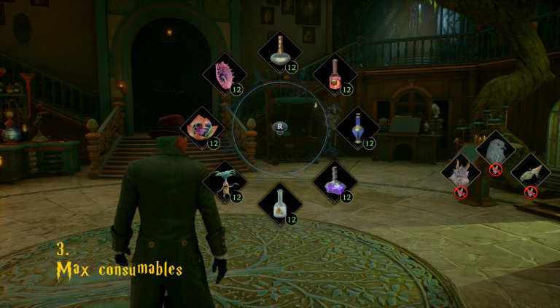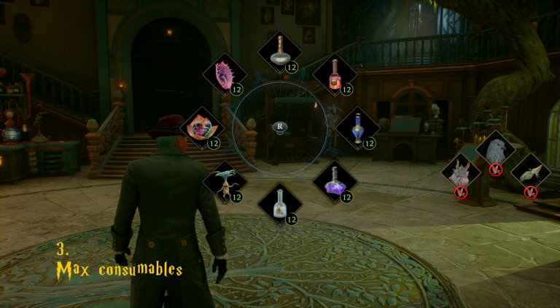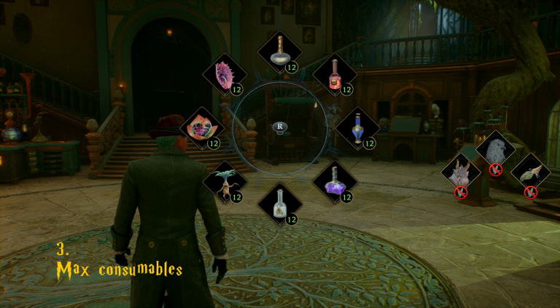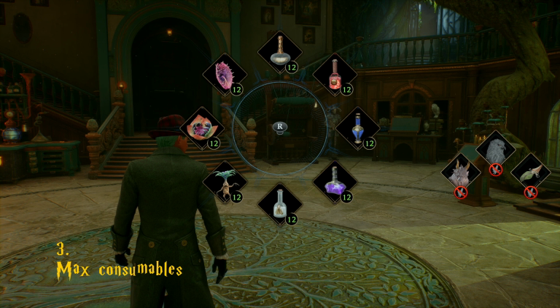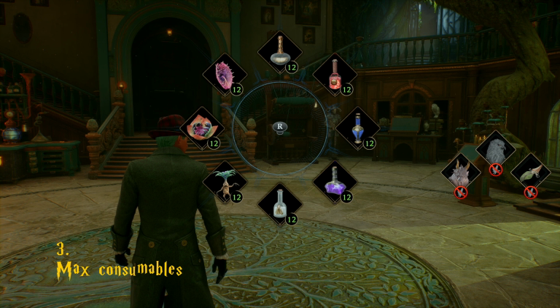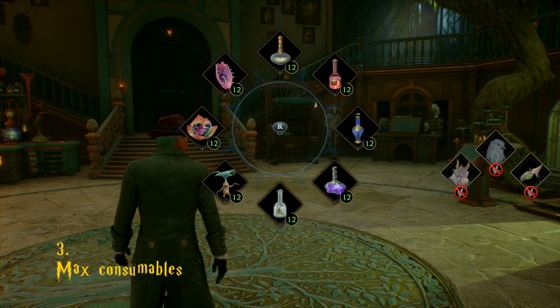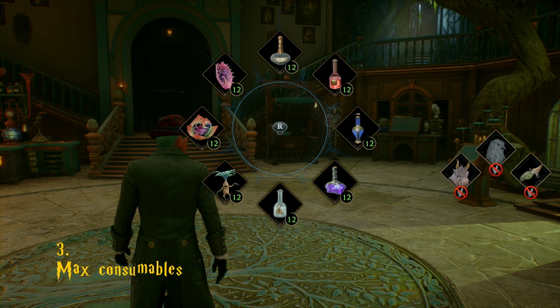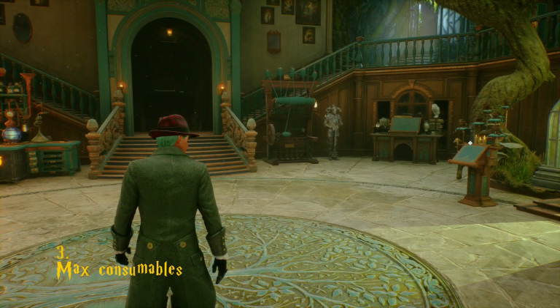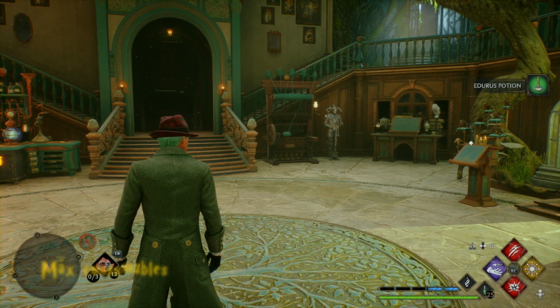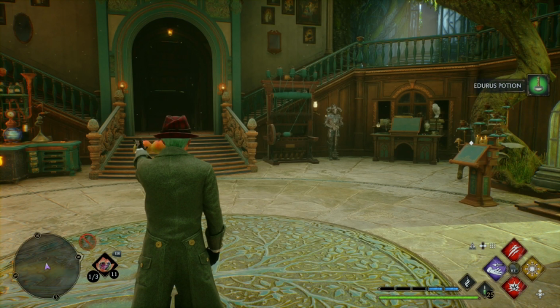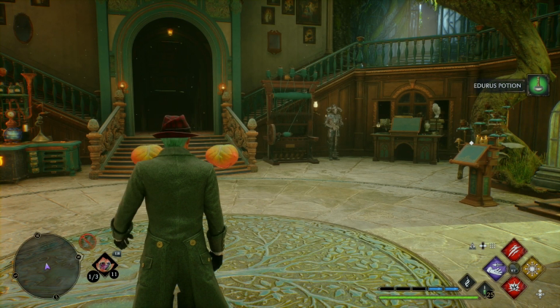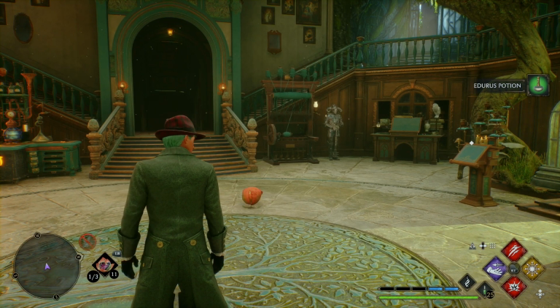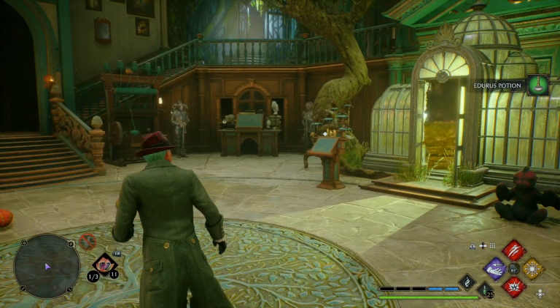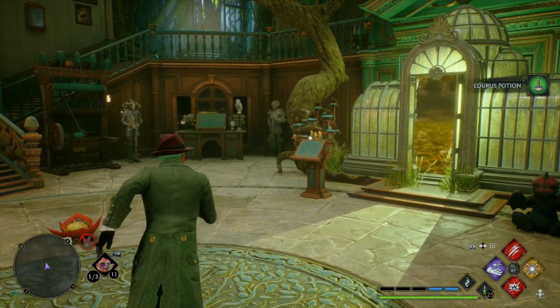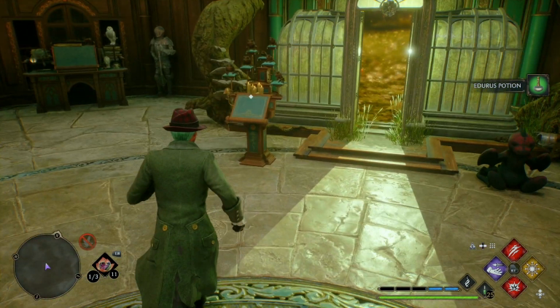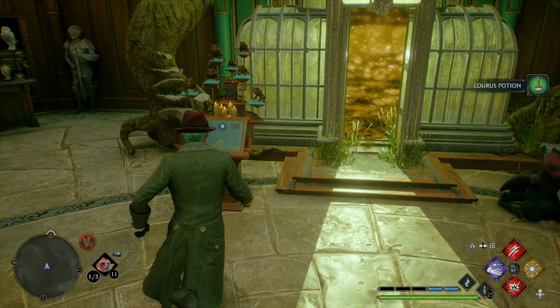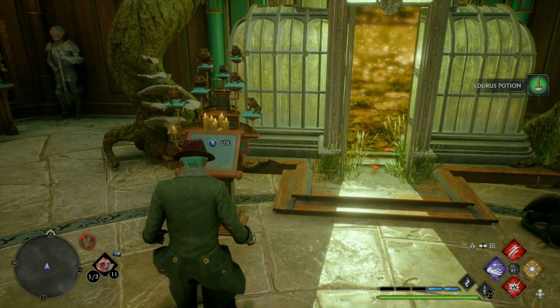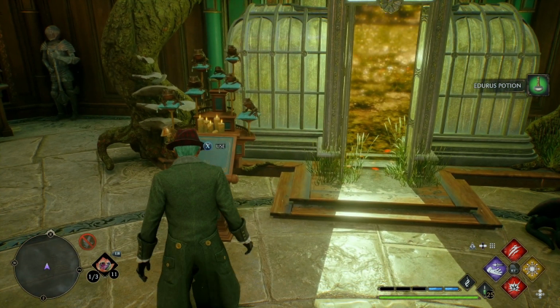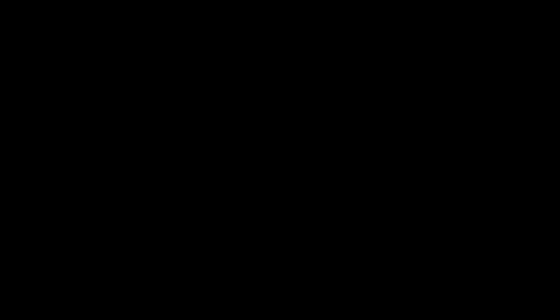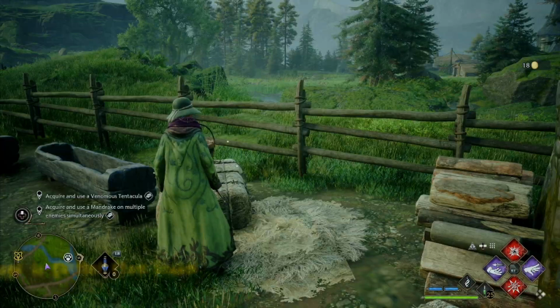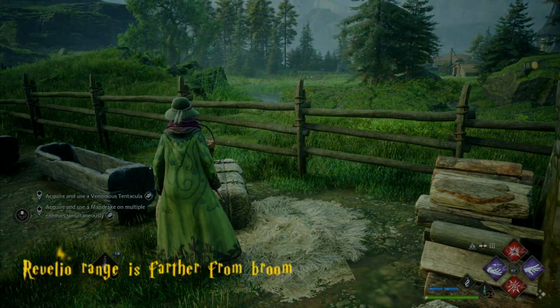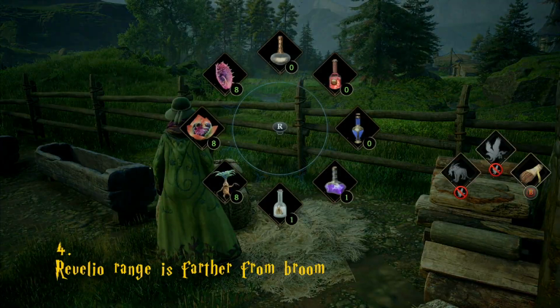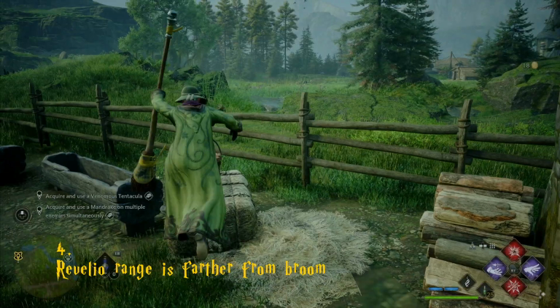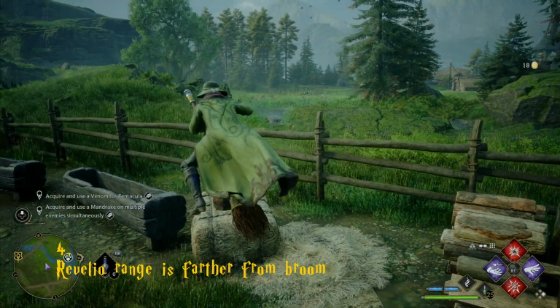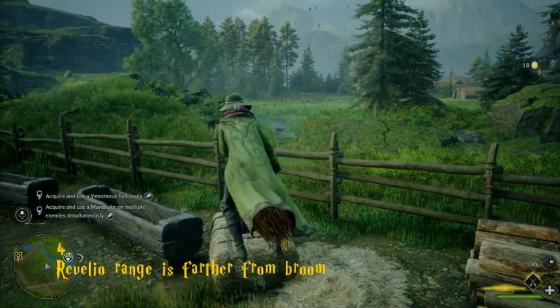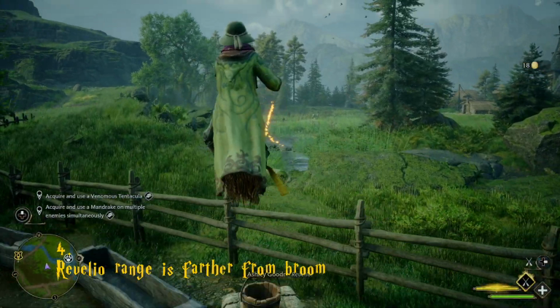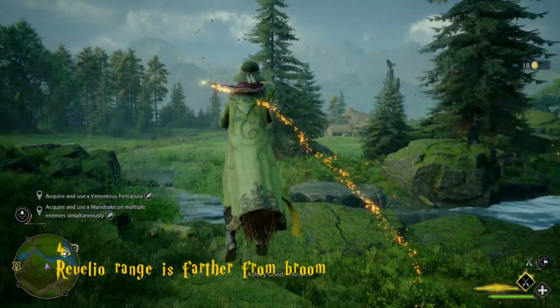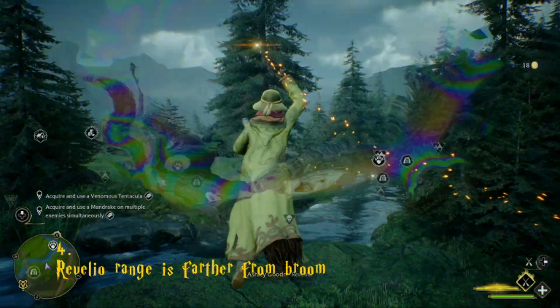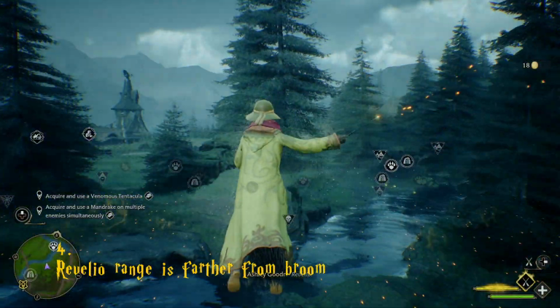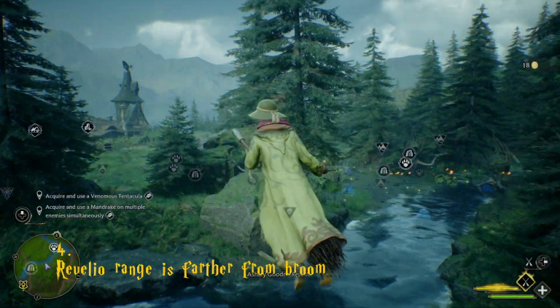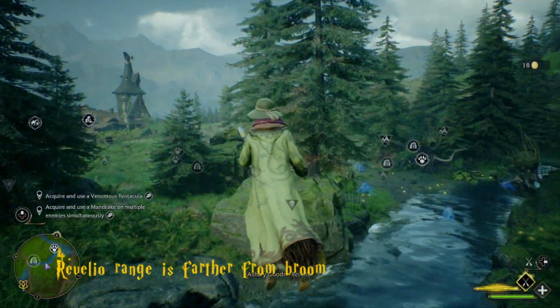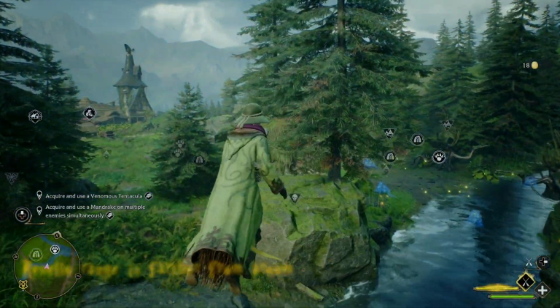The consumable item cap is 25 Wiganwell potions and 12 of each other item. Your Revelio range is significantly further while riding a broom.